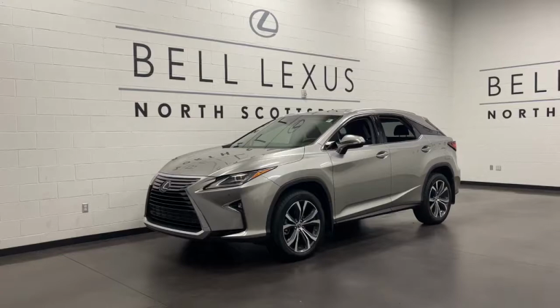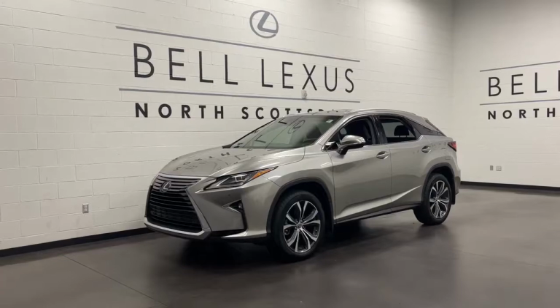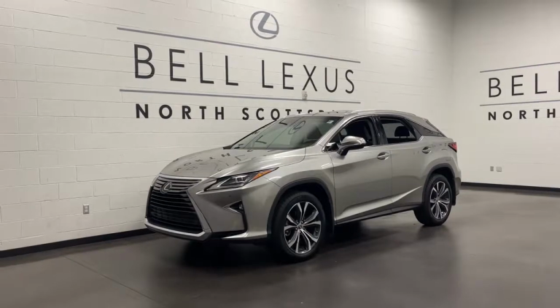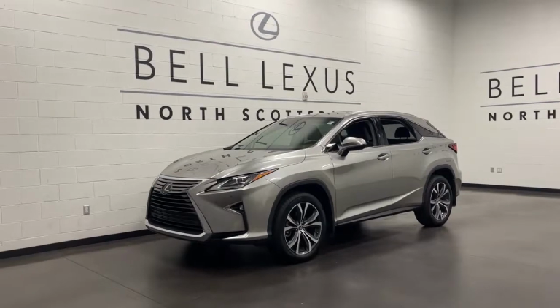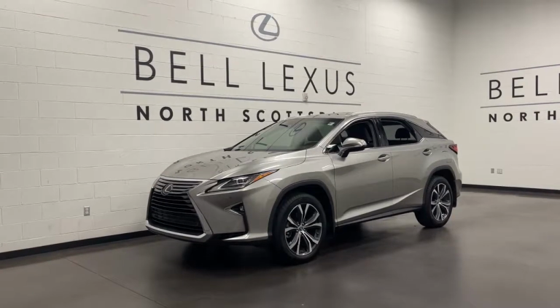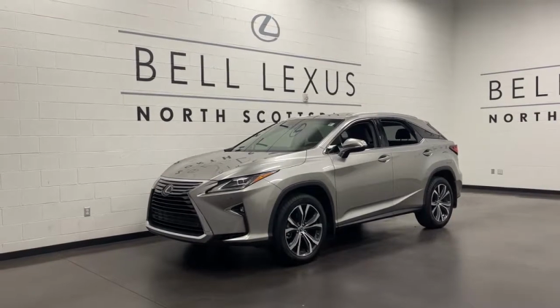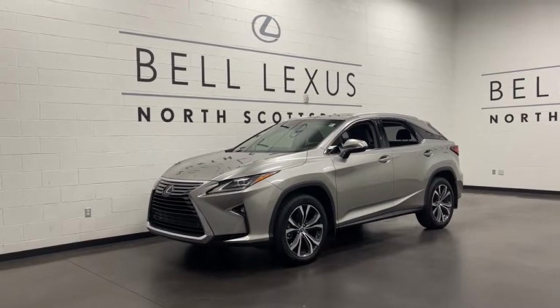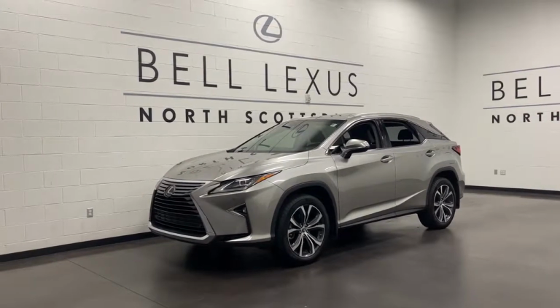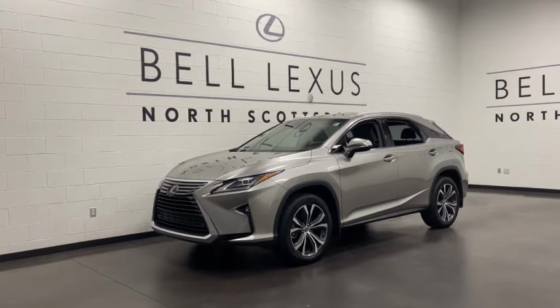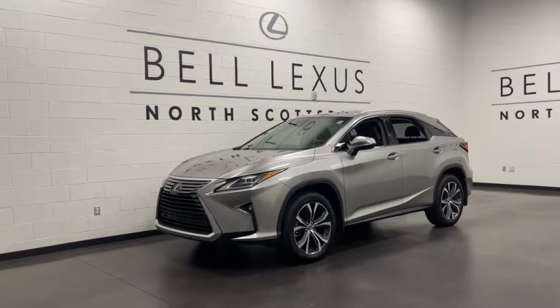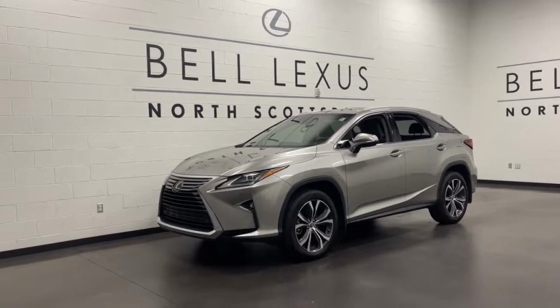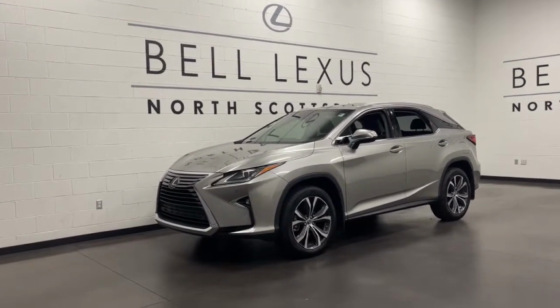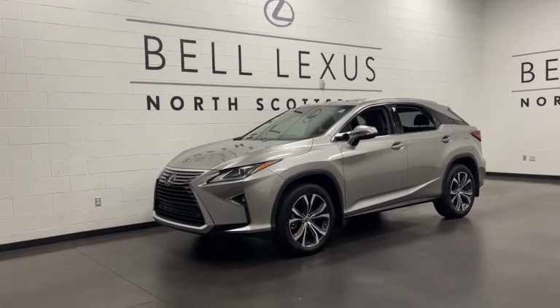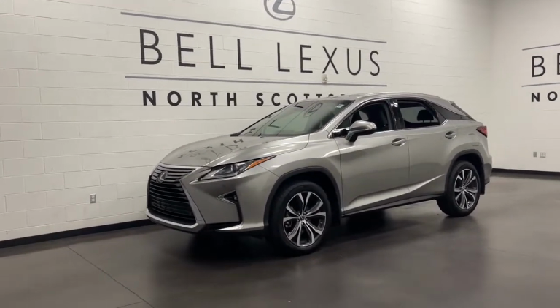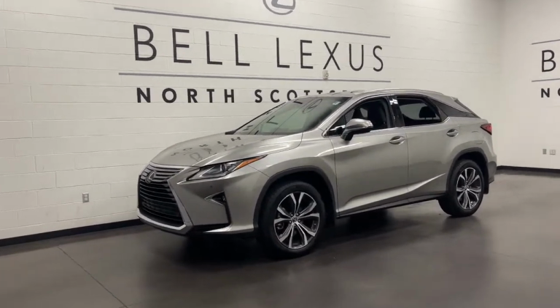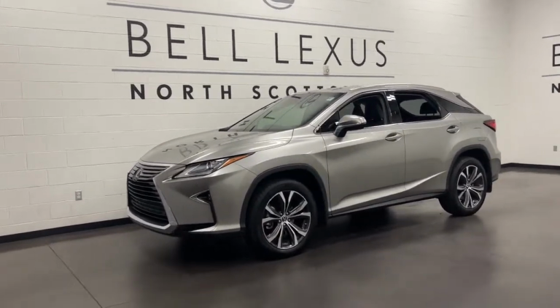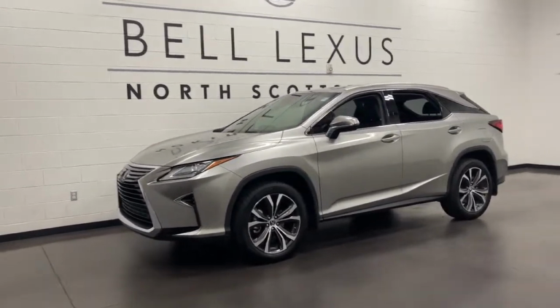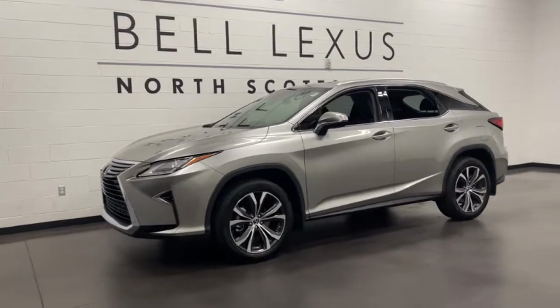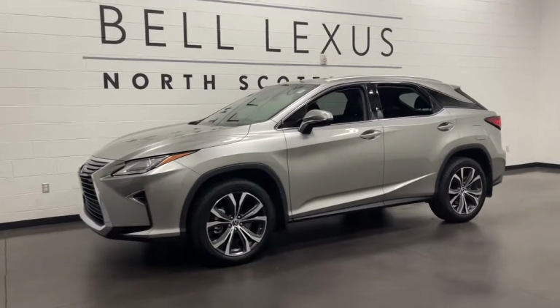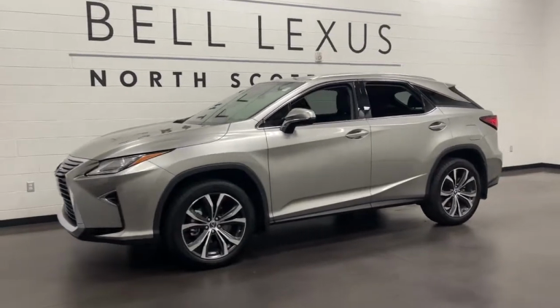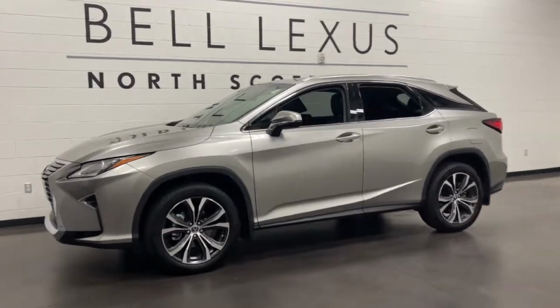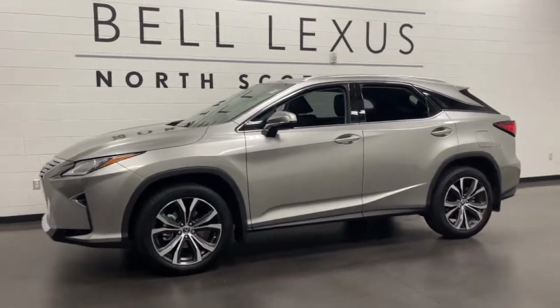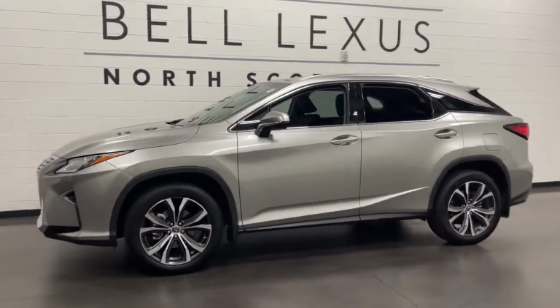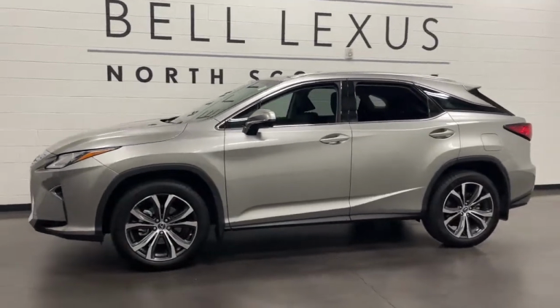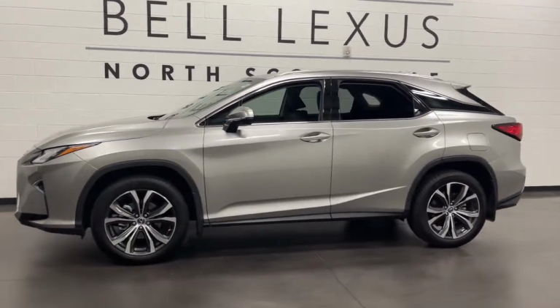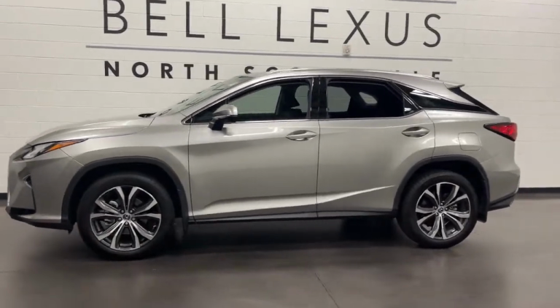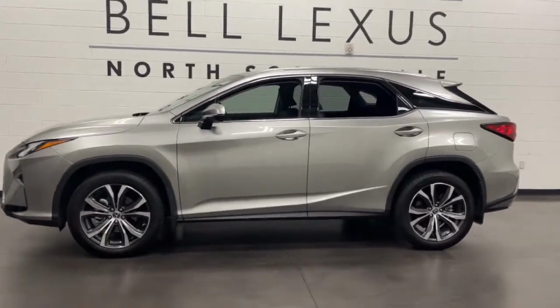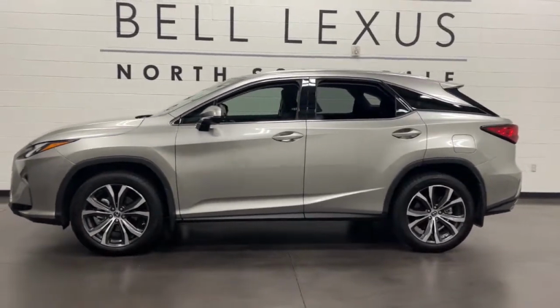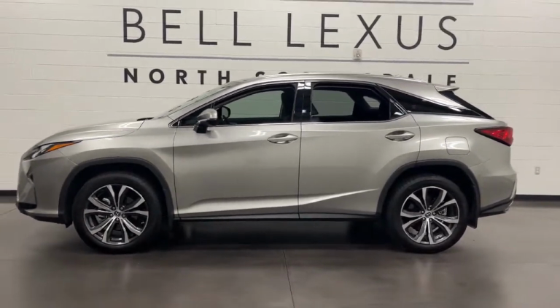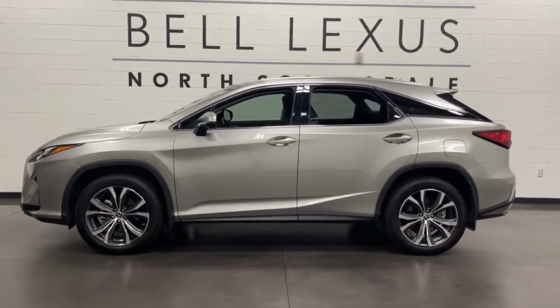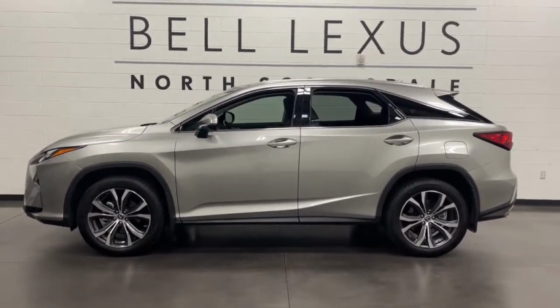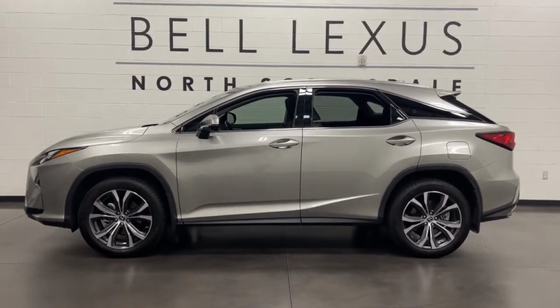Look no further than the 2019 Lexus RX. With less than 40,000 miles on the odometer, this vehicle provides excellent value.